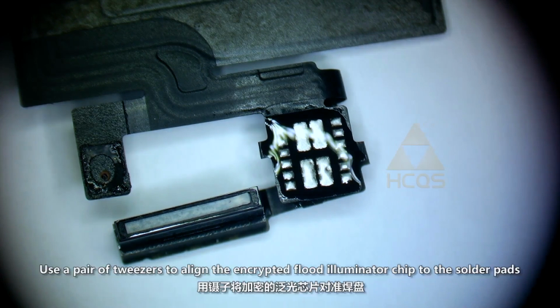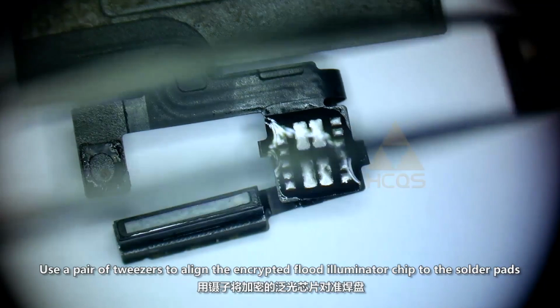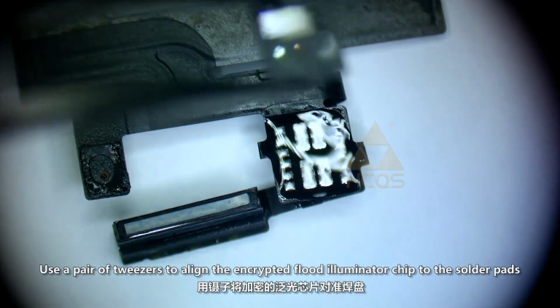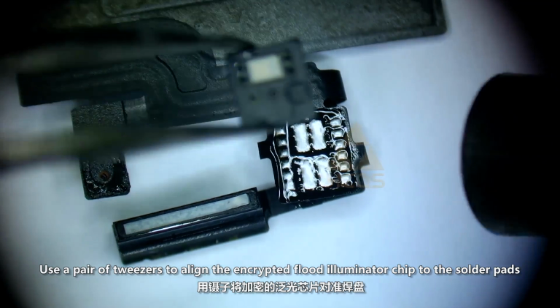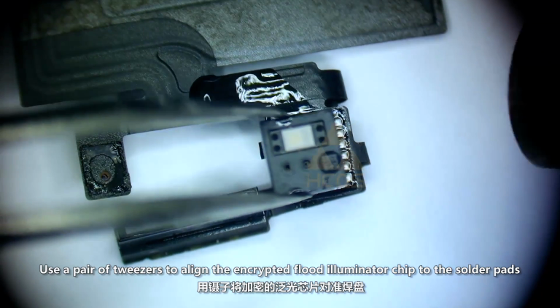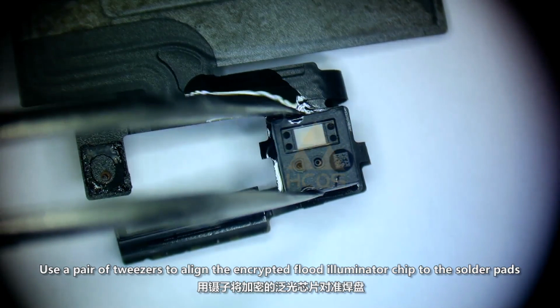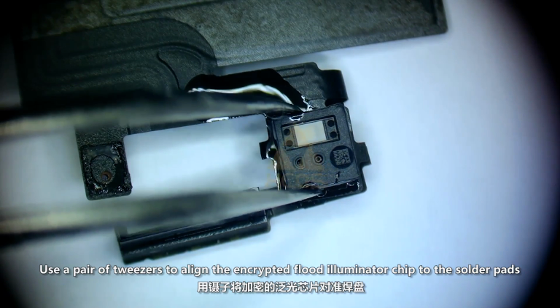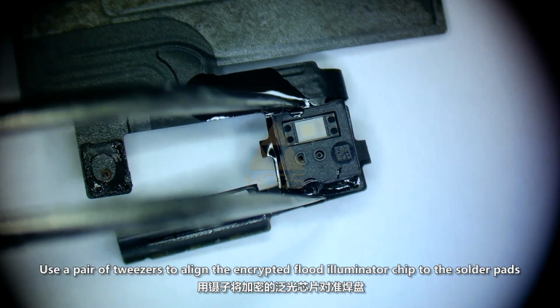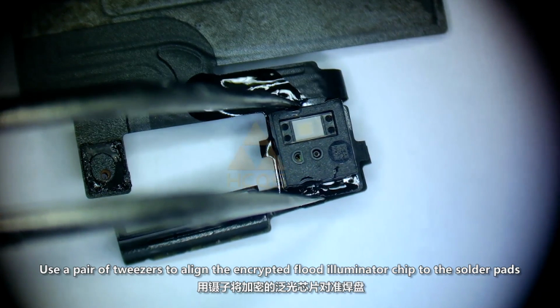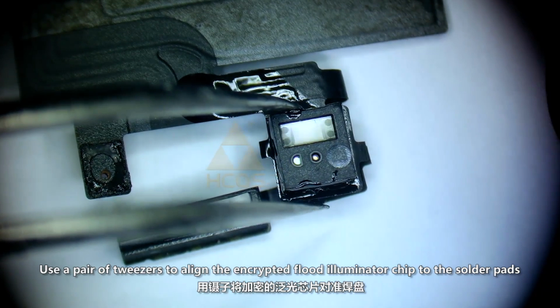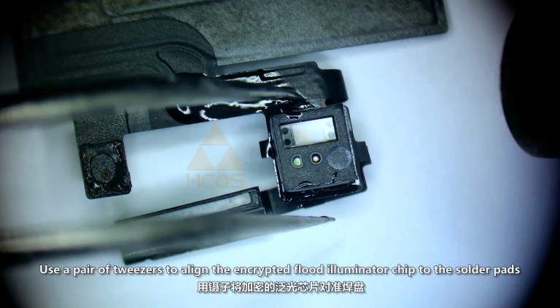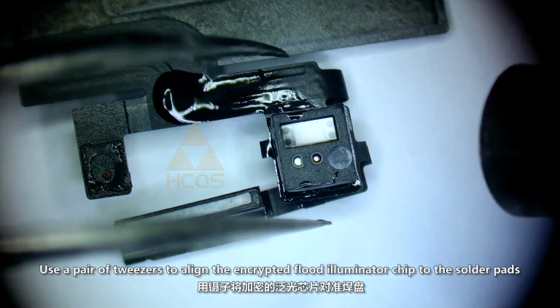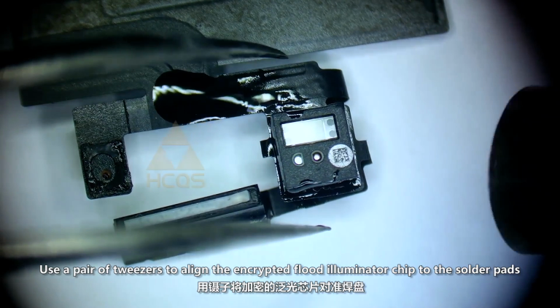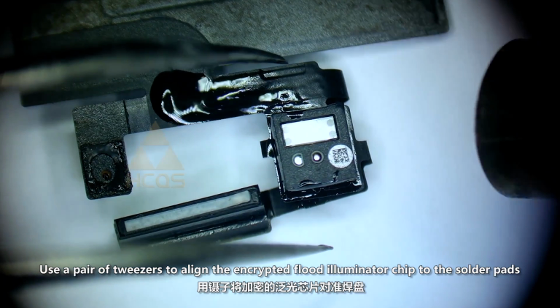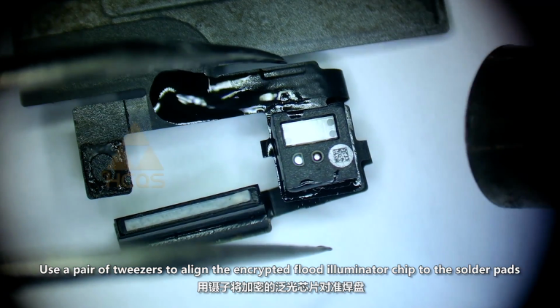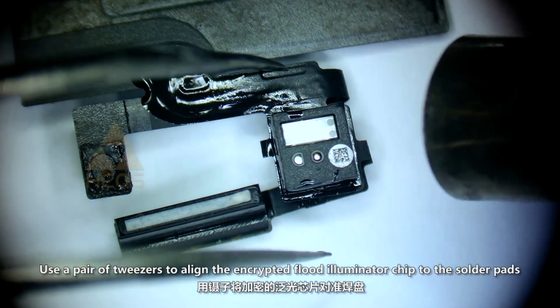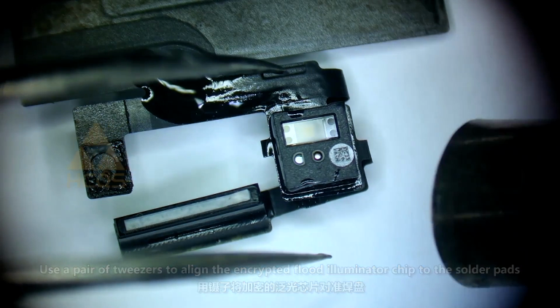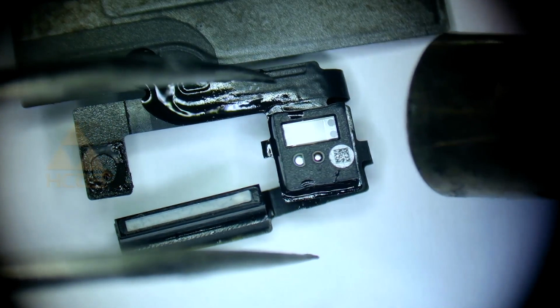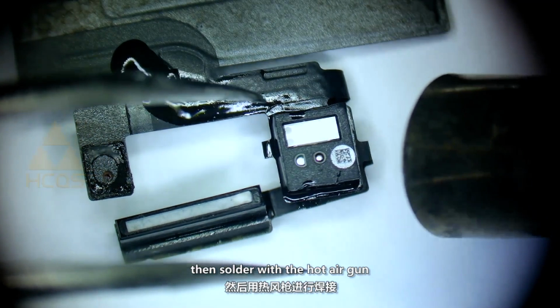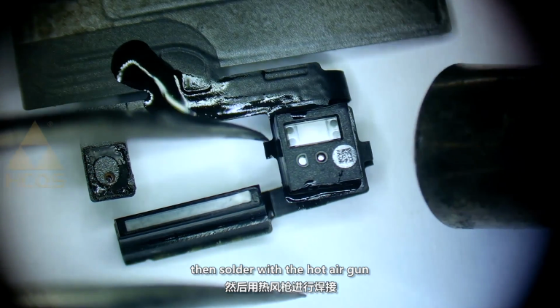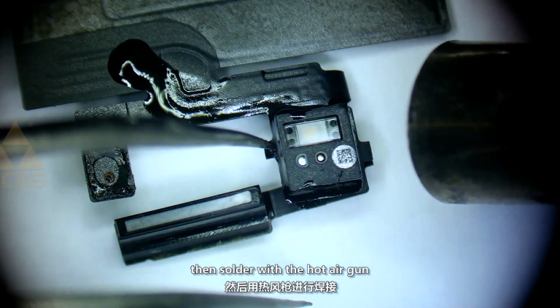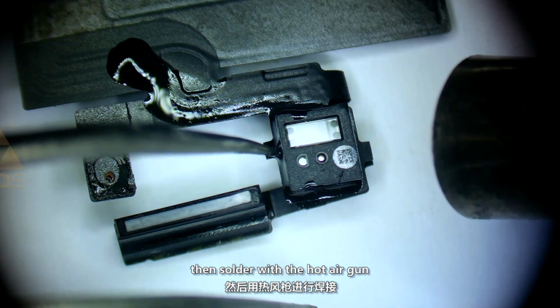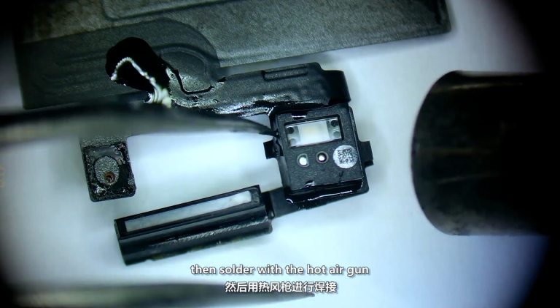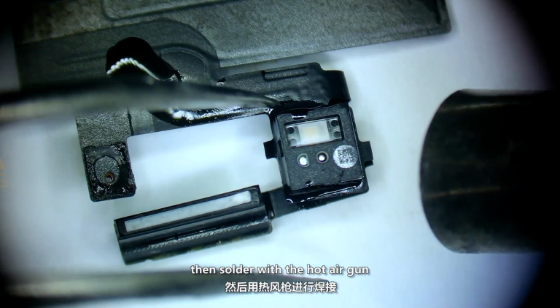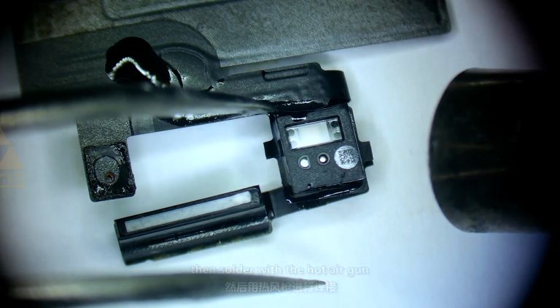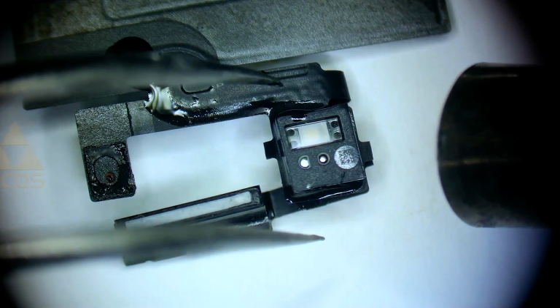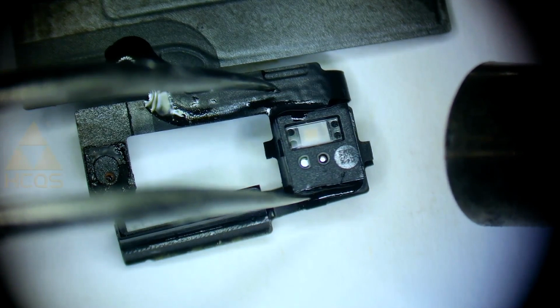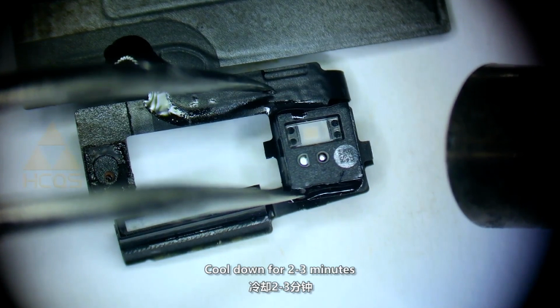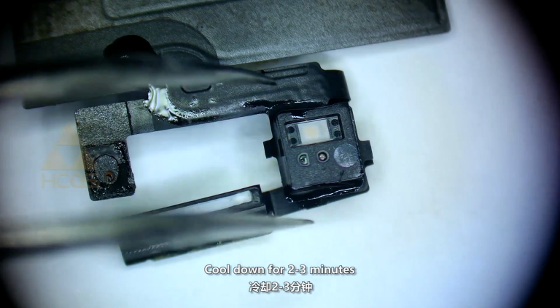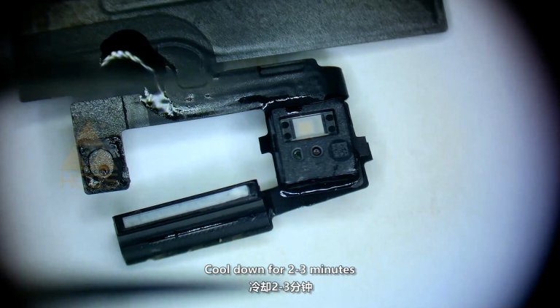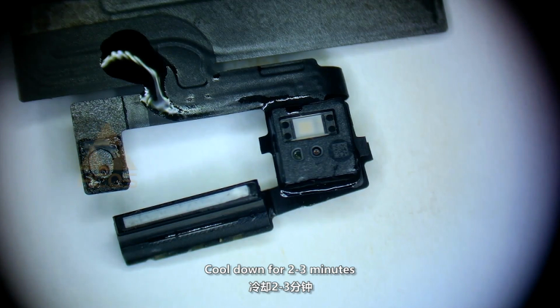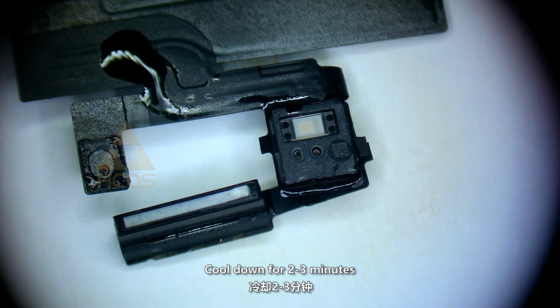Use a pair of tweezers to align the encrypted Flut Illuminator chip to the solder pads, then solder with the hot air gun. Cool down for 2-3 minutes.